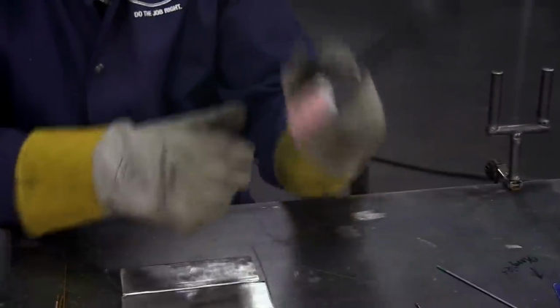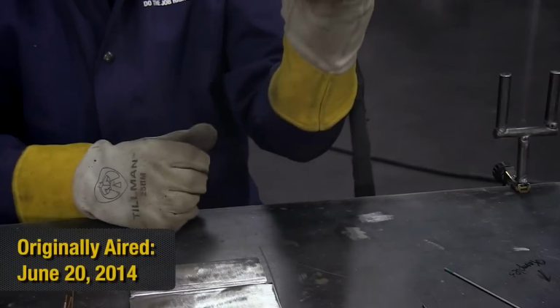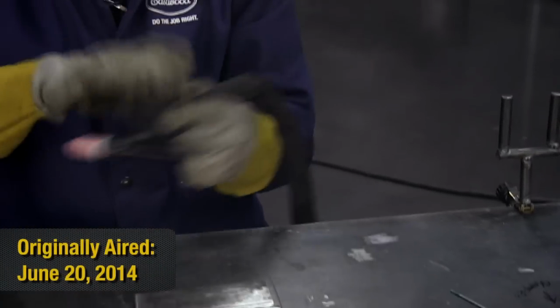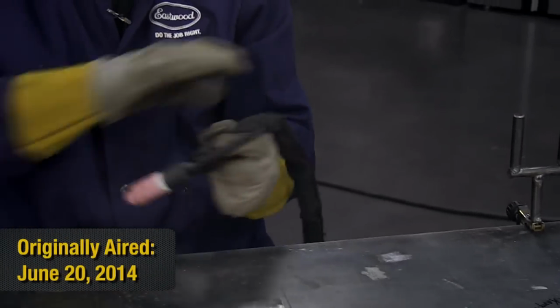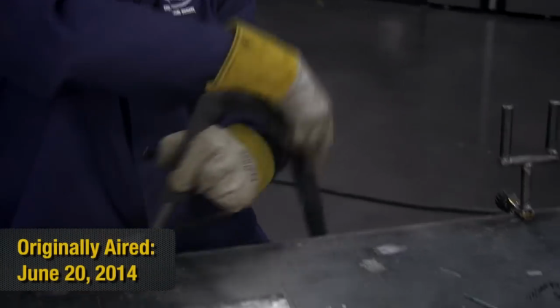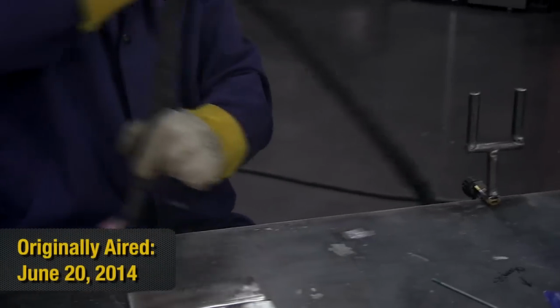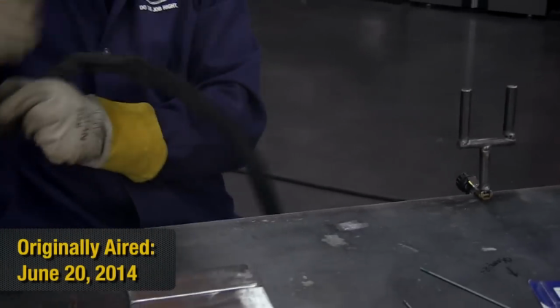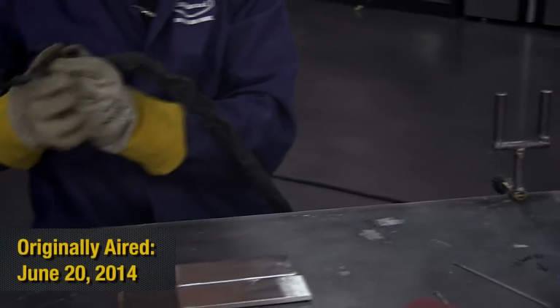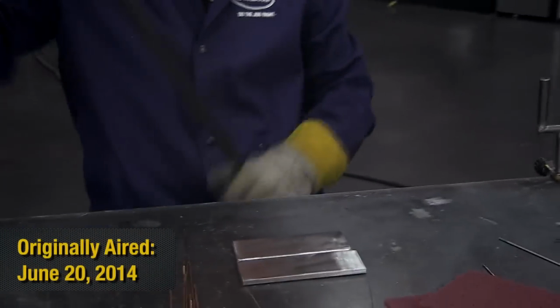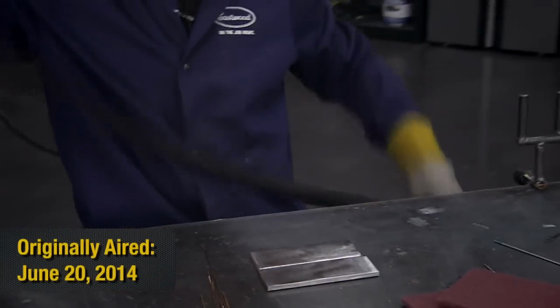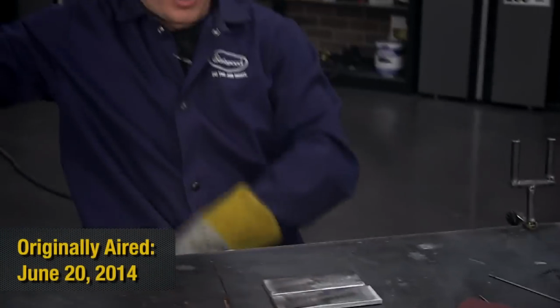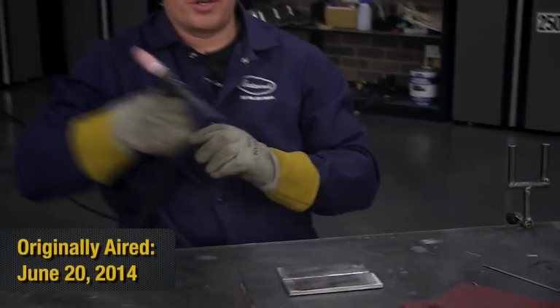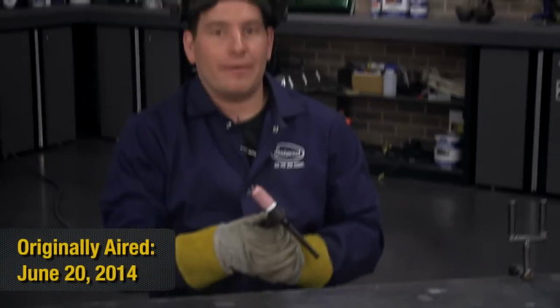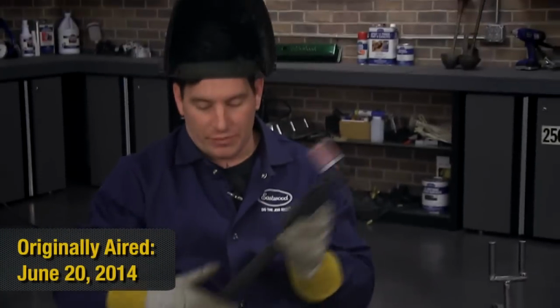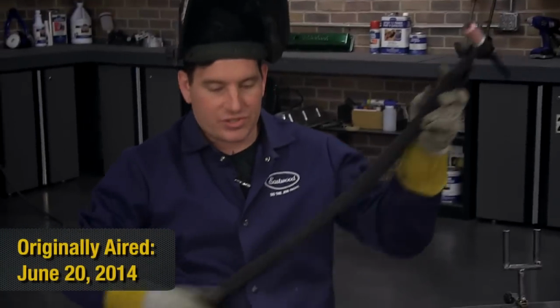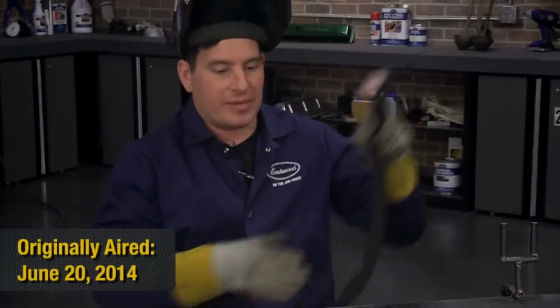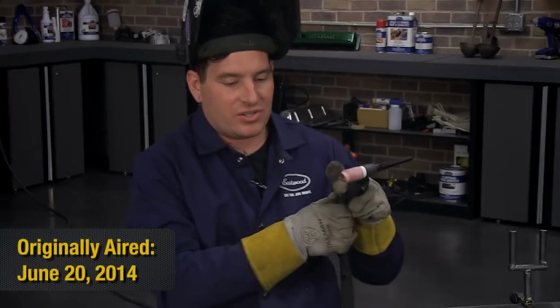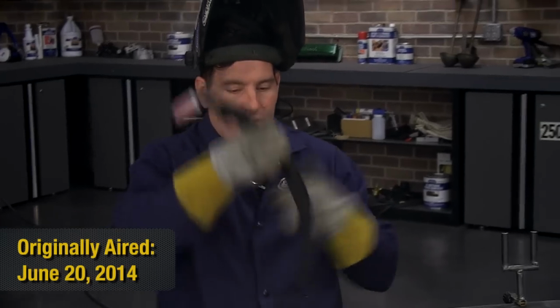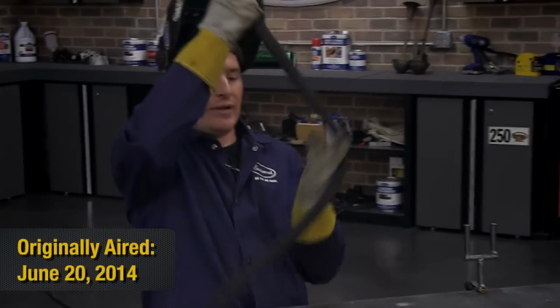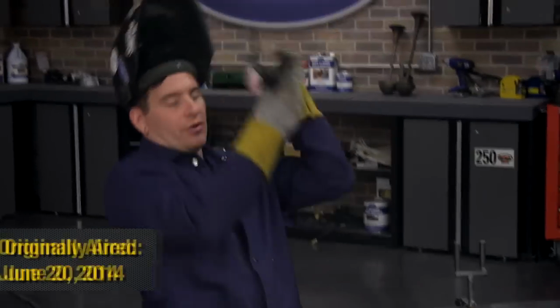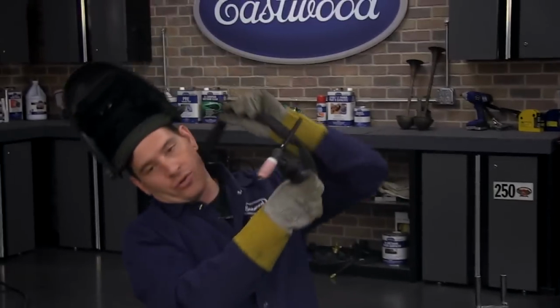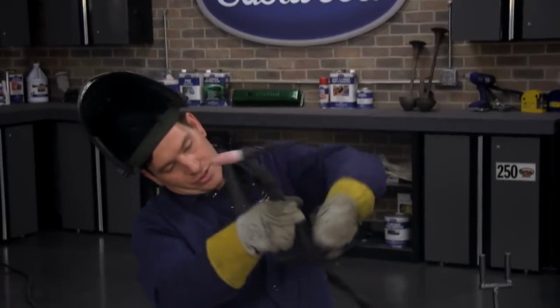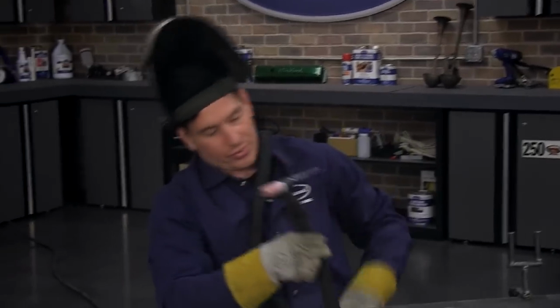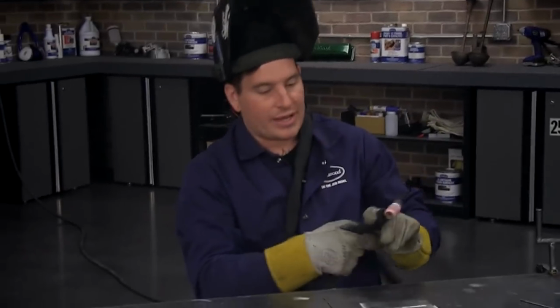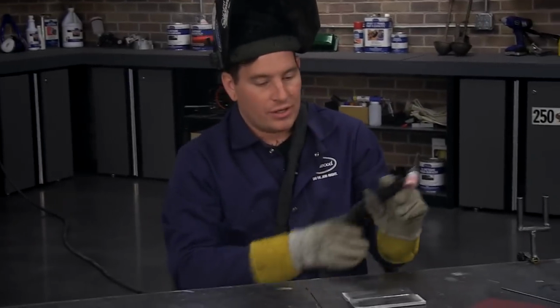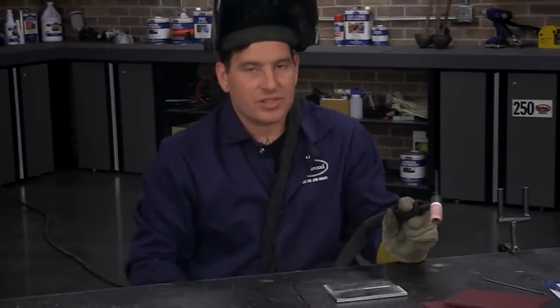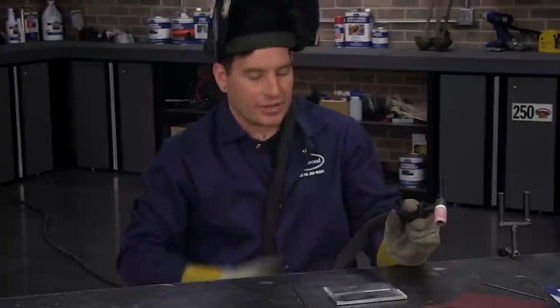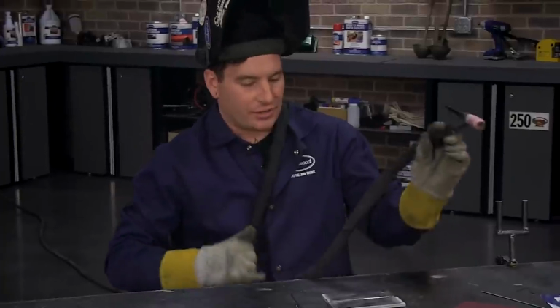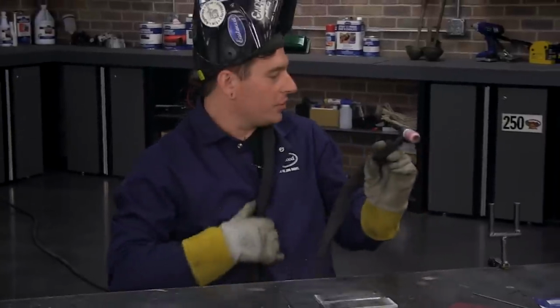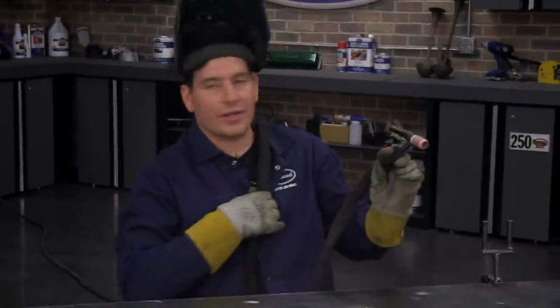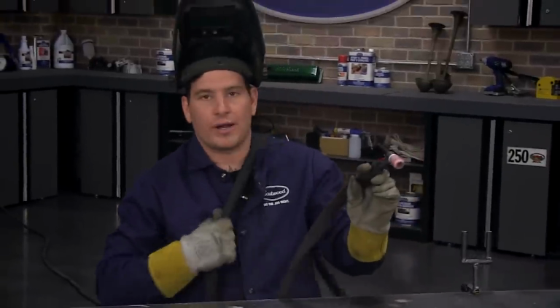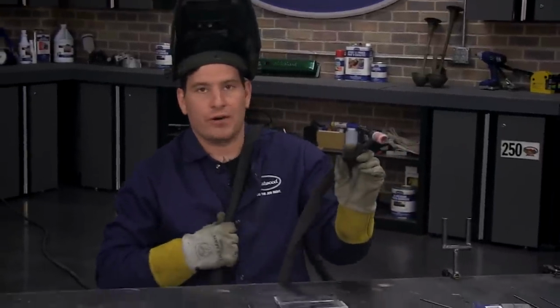So that's basically the way you're going to hold it. It's good to either throw a little bit of cord in your lap like this so you have some excess, or I like to throw it over my shoulder and pull it down. The reason I do that is then you're not pulling the weight of the cord as you're welding.